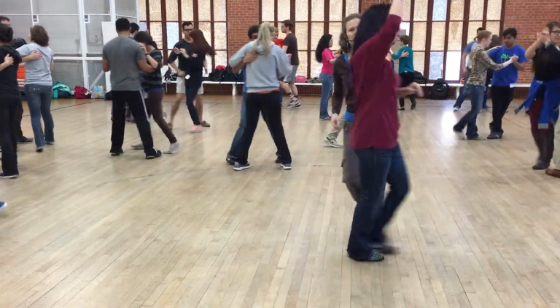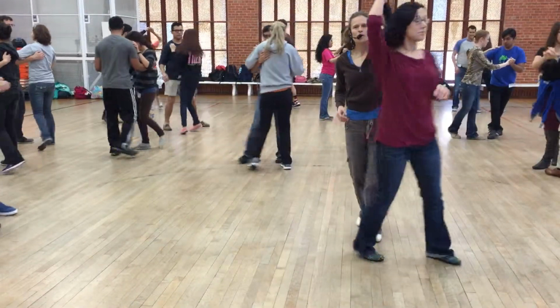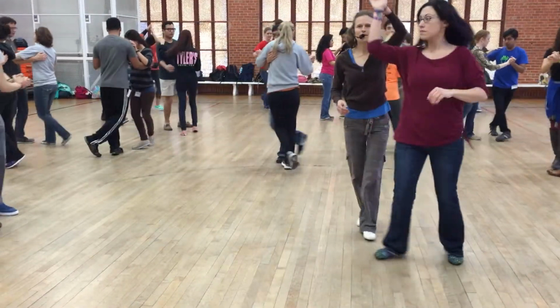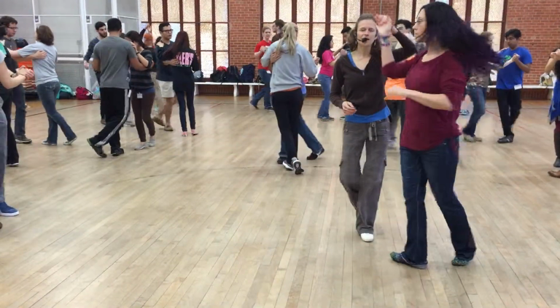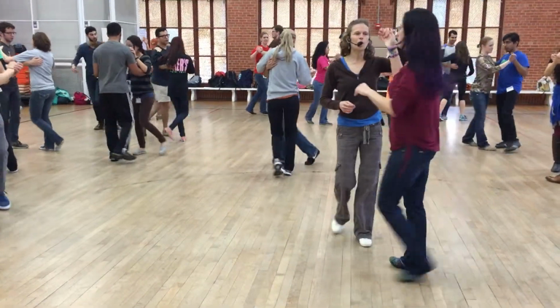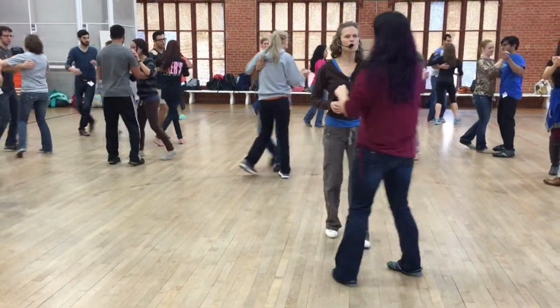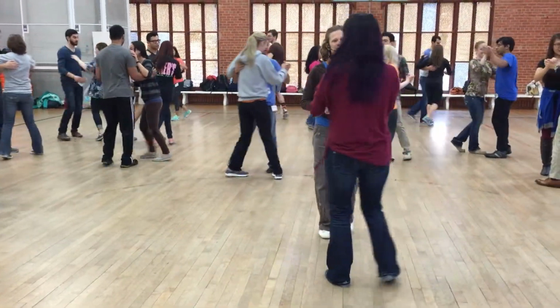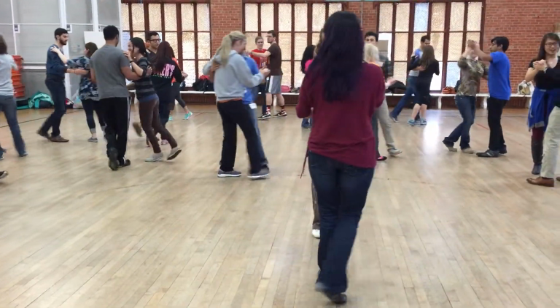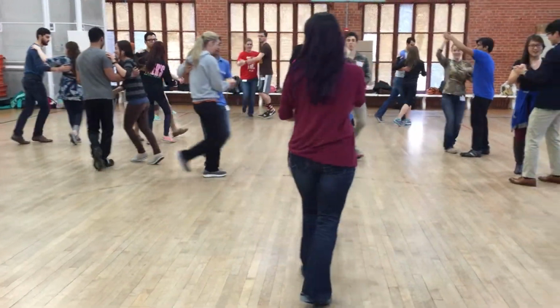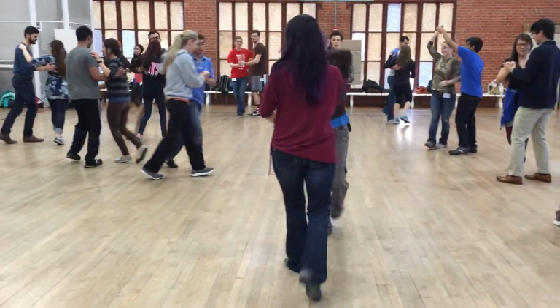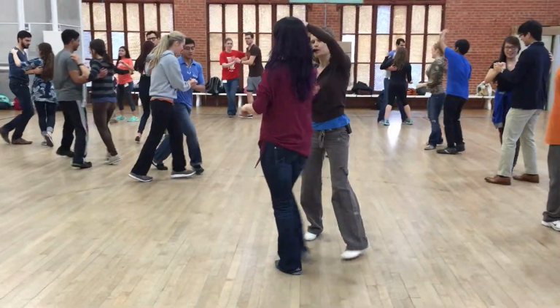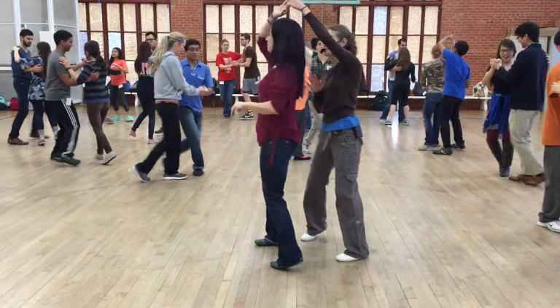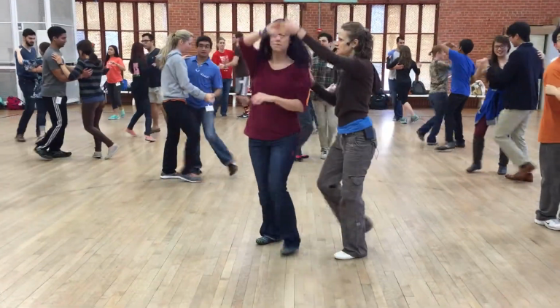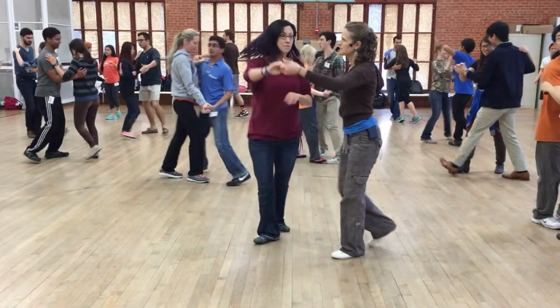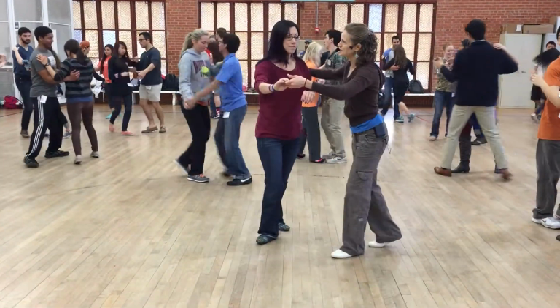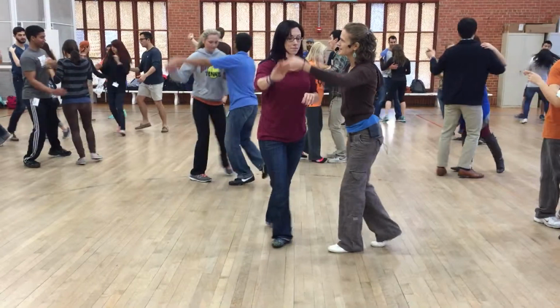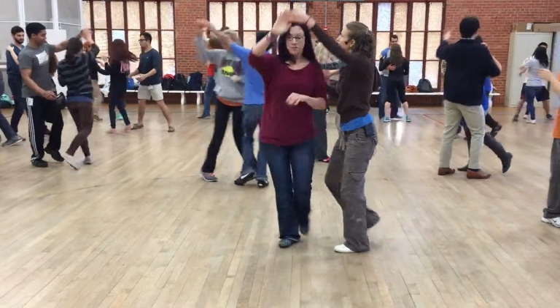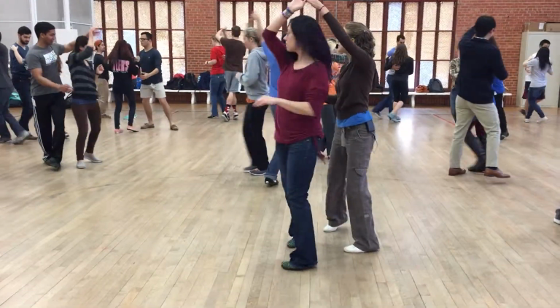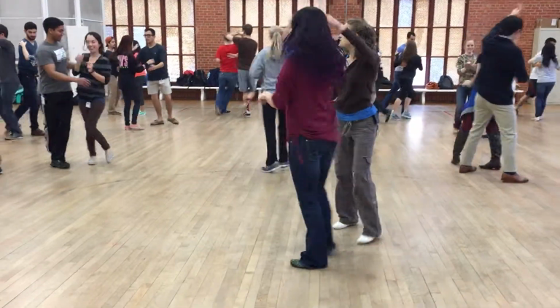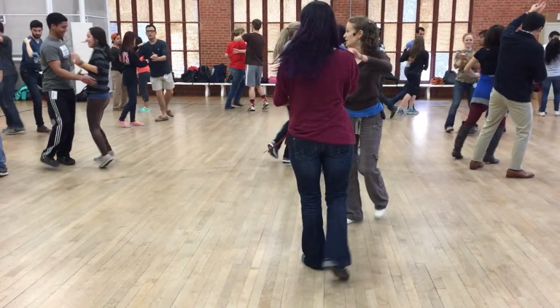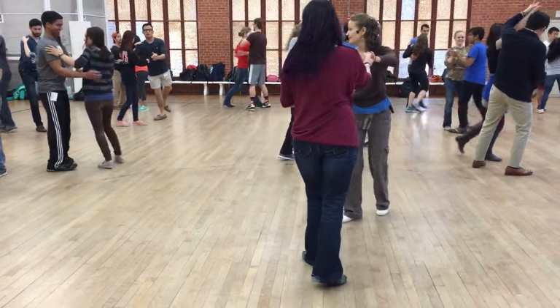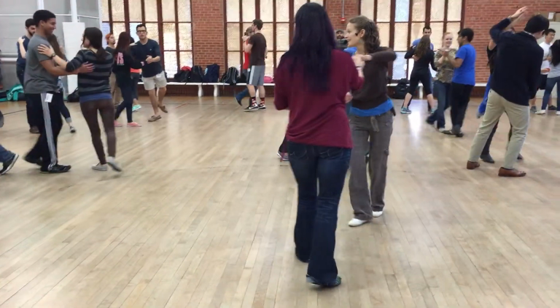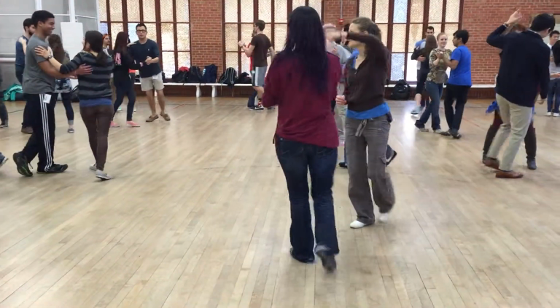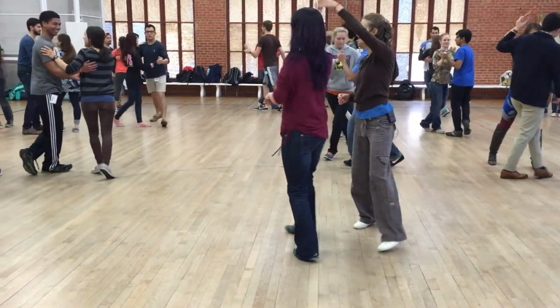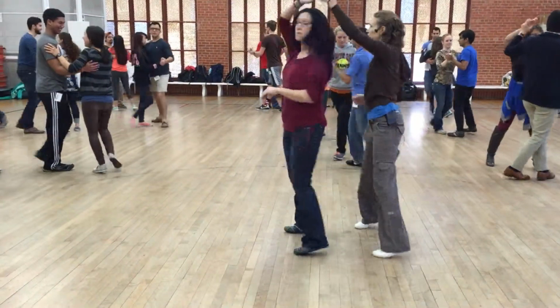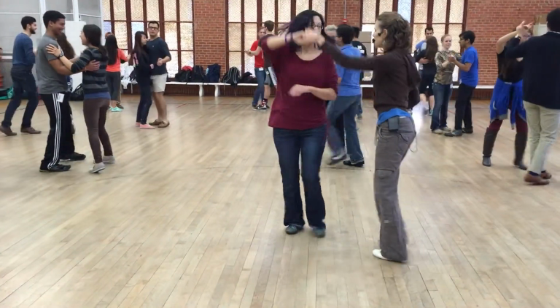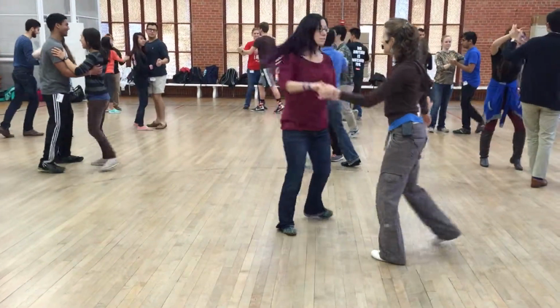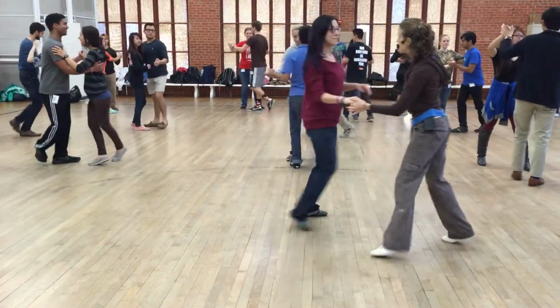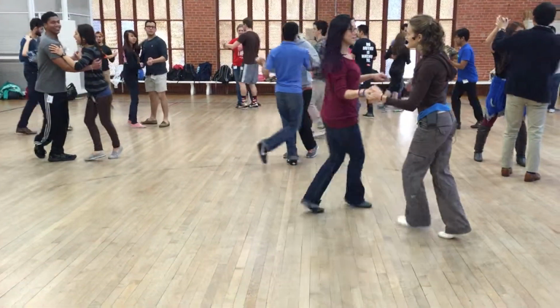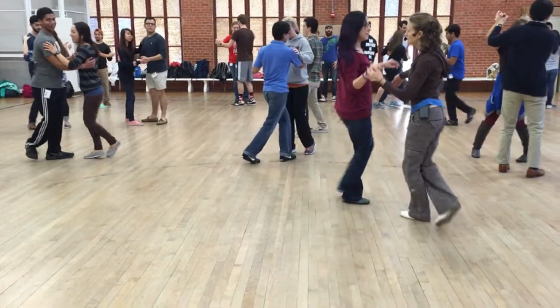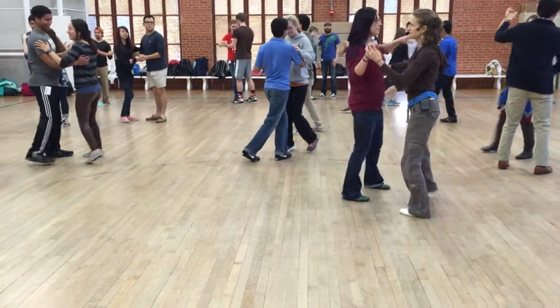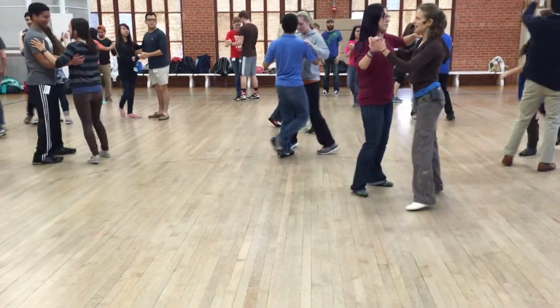Or maybe go to open position and do some open position moves from that turn. That was our other idea for today.